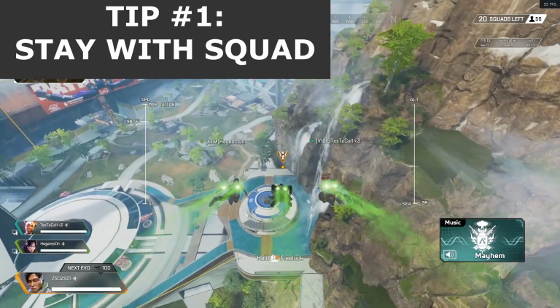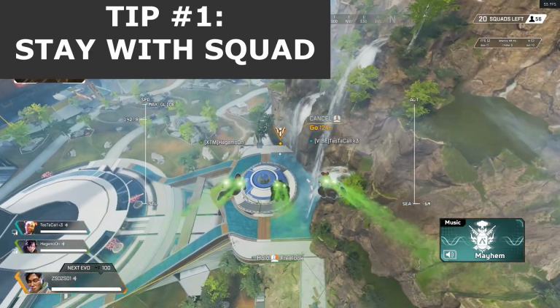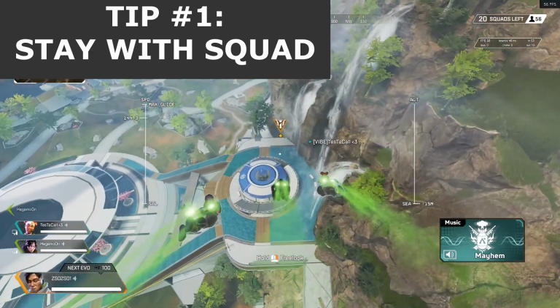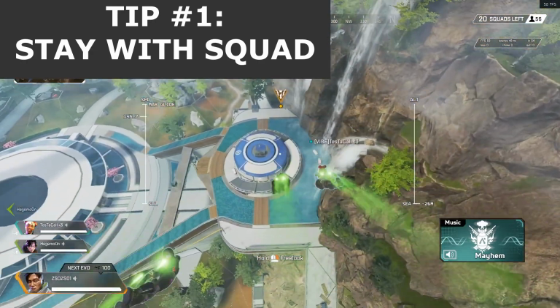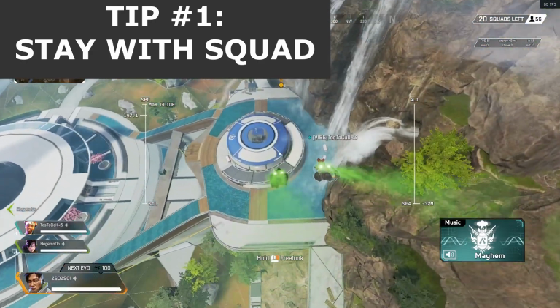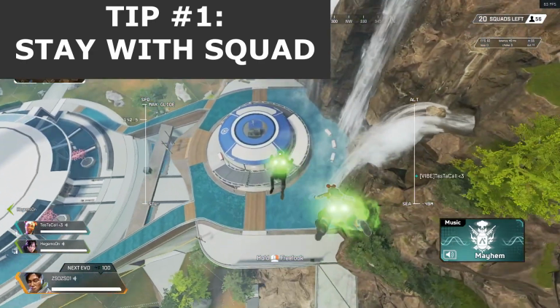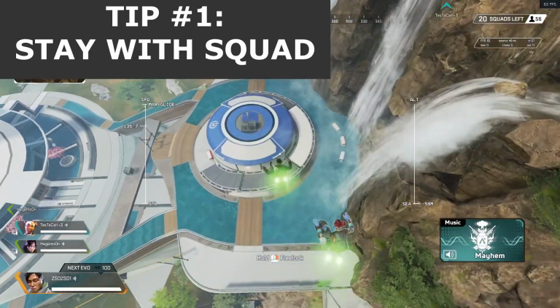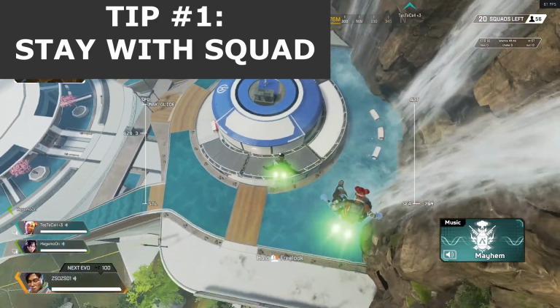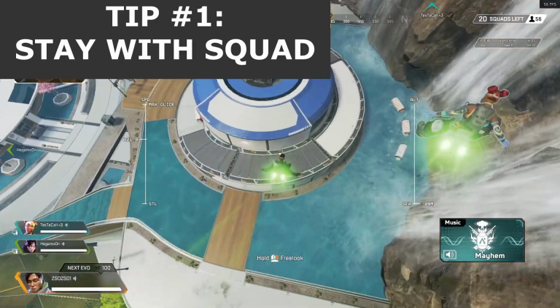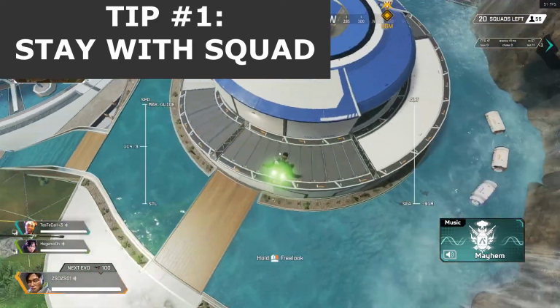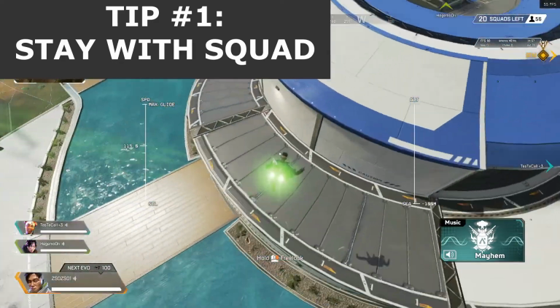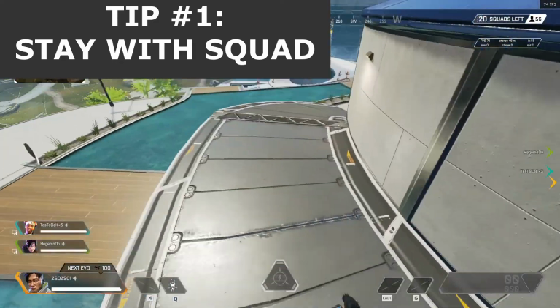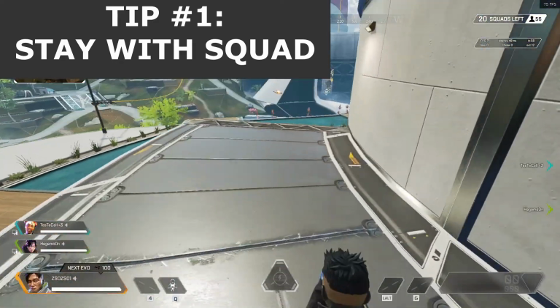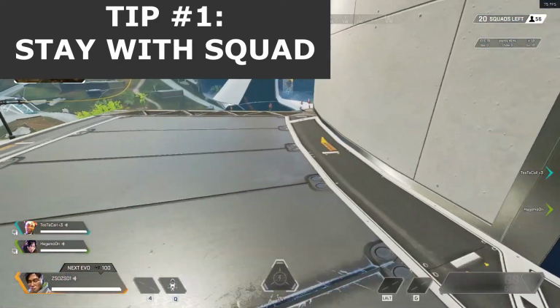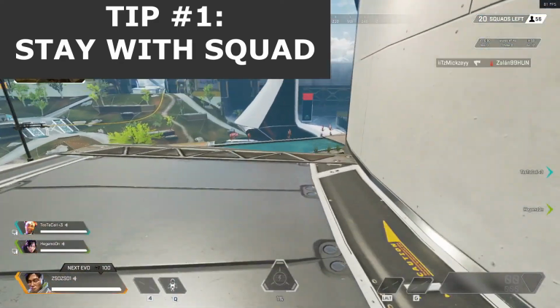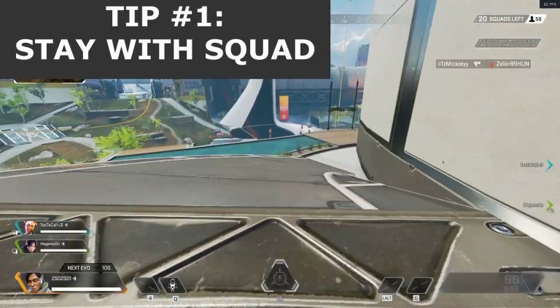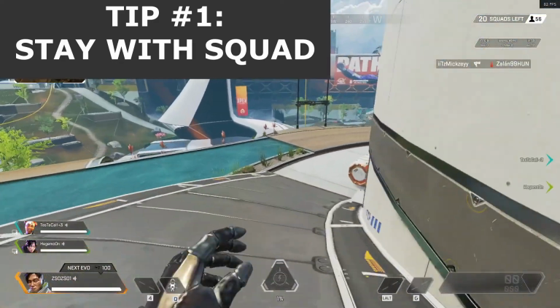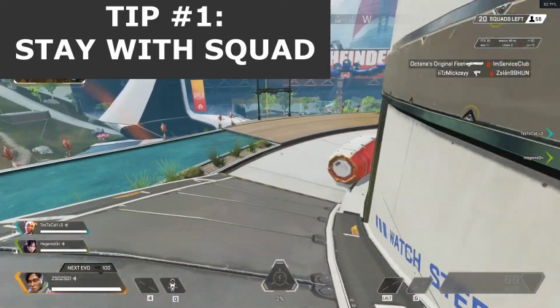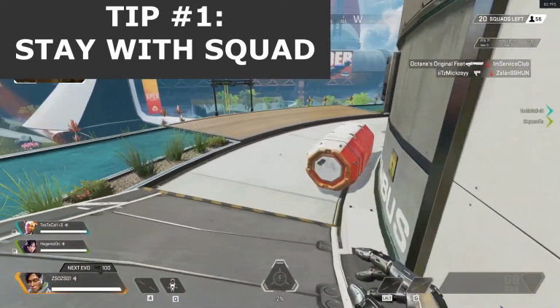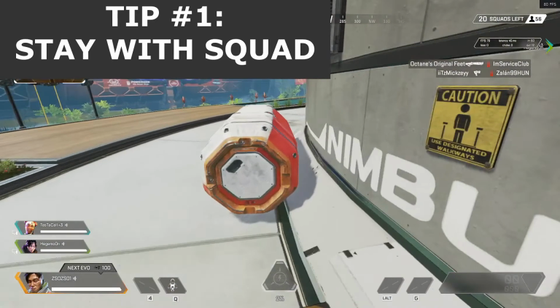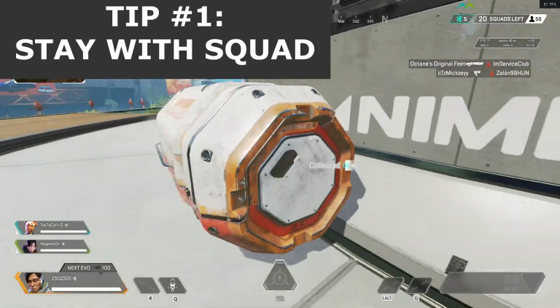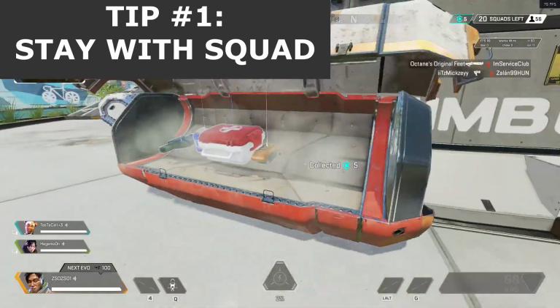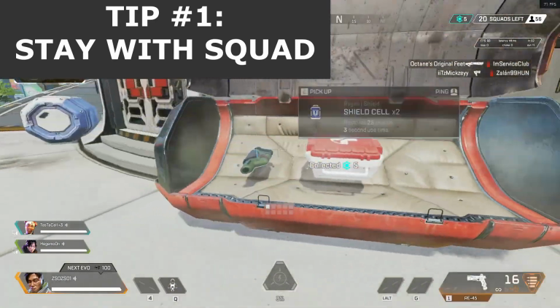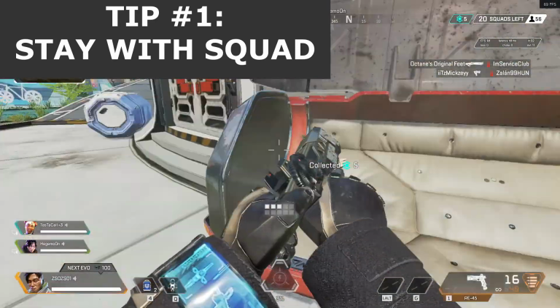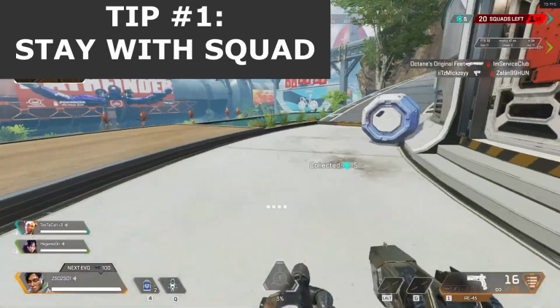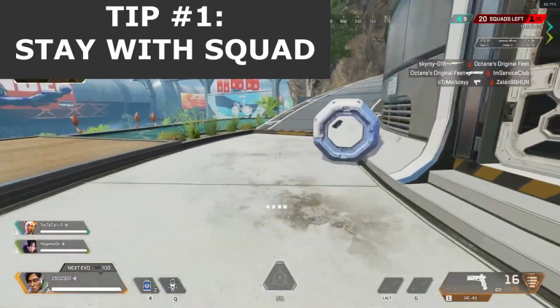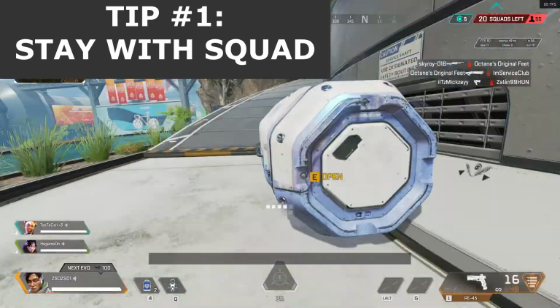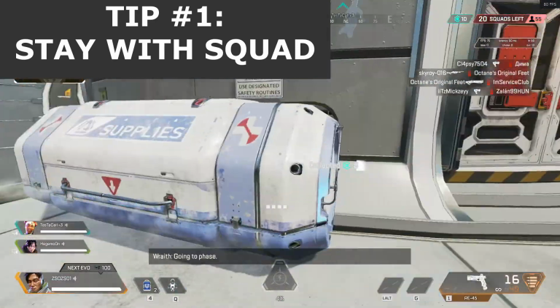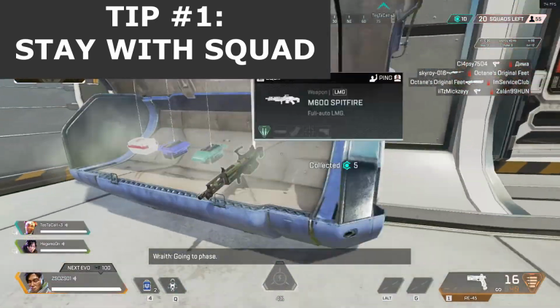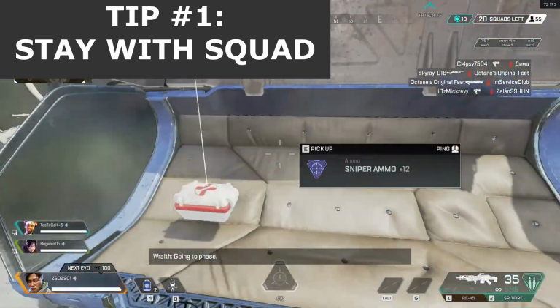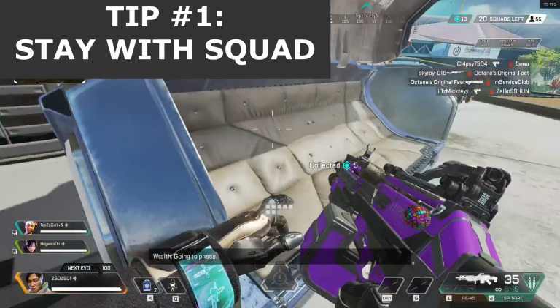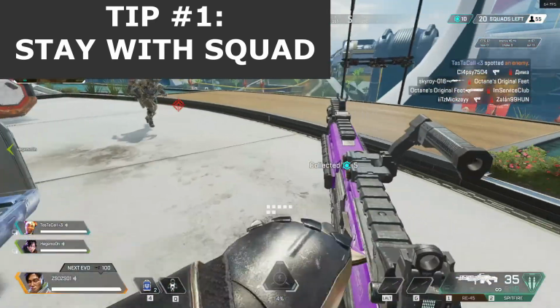Let it be trio or duo, they still at least have a 1% advantage against you, and the same is true for the rest of your squad. Without you, they are in the same situation, so basically you doom the entire squad for the game with a seemingly small mistake.